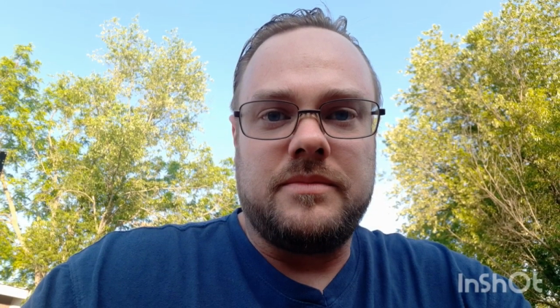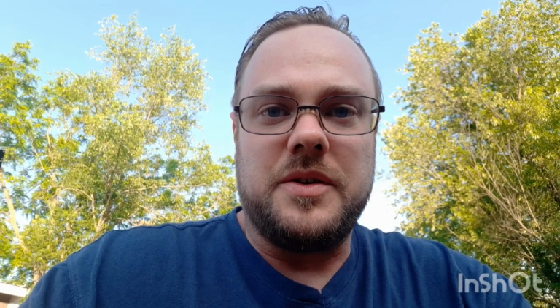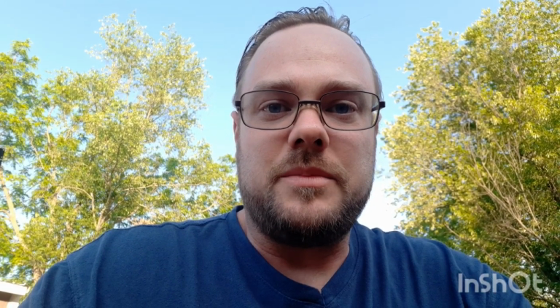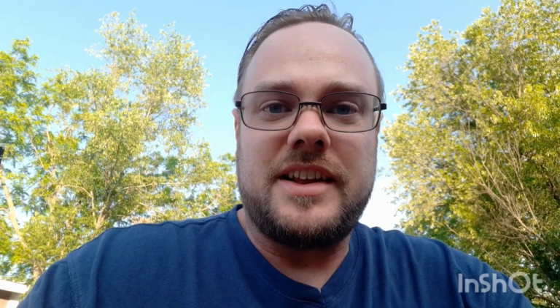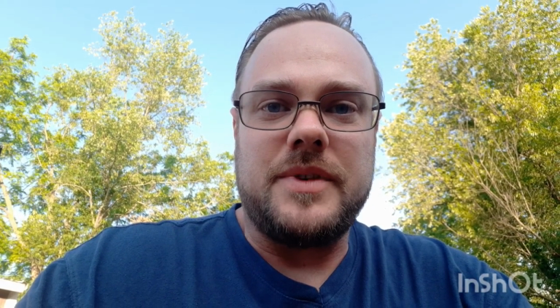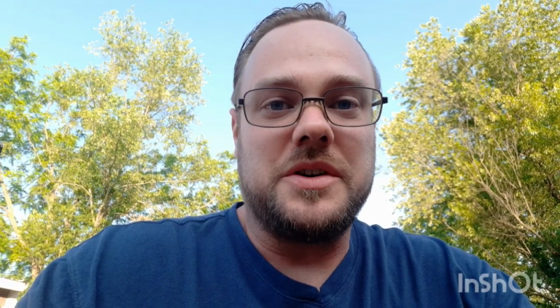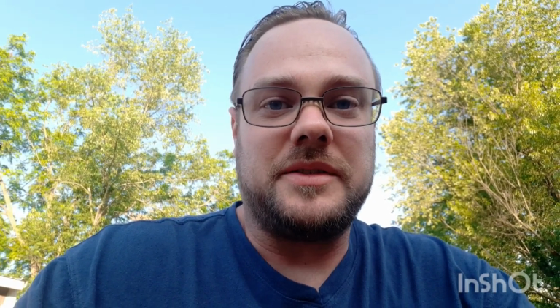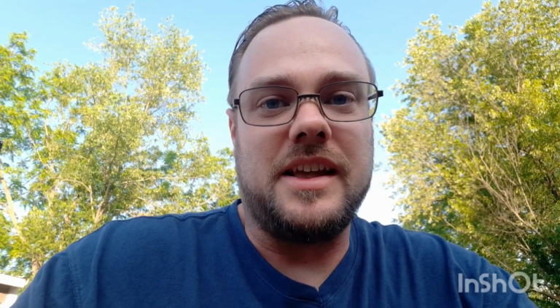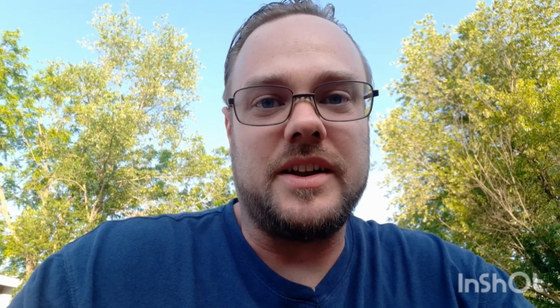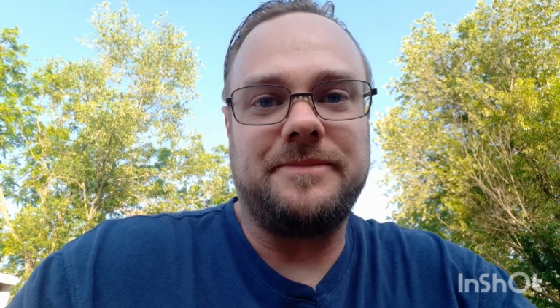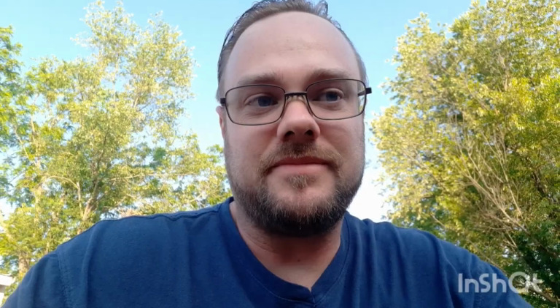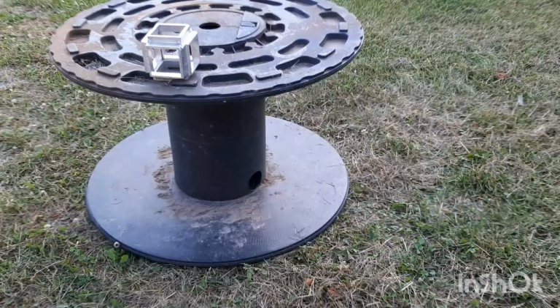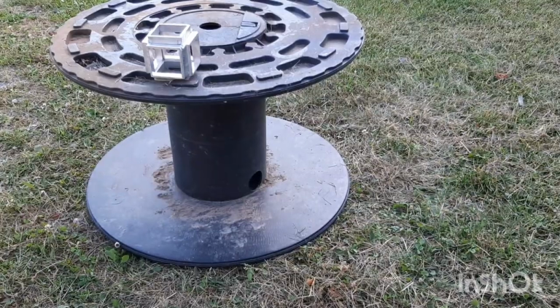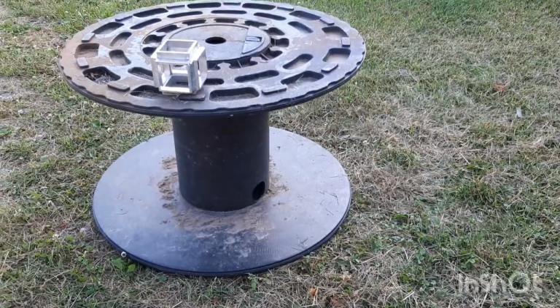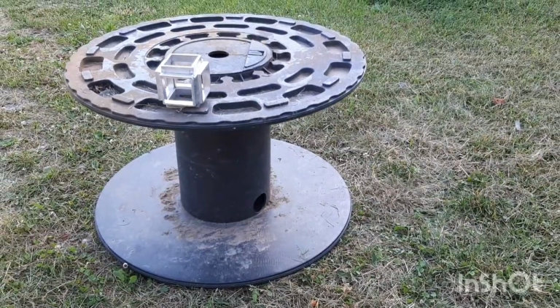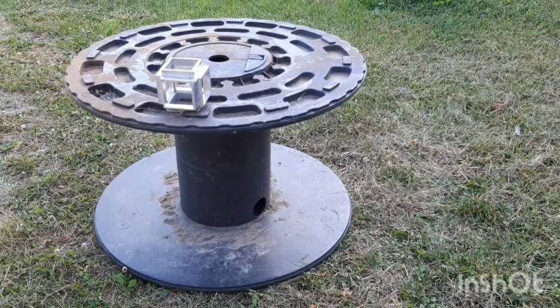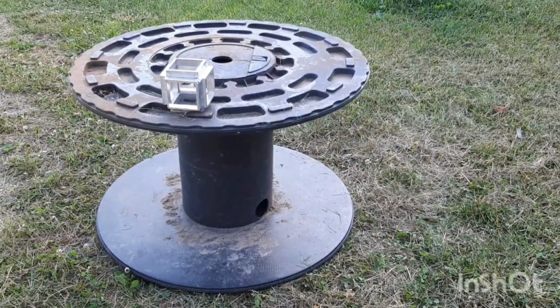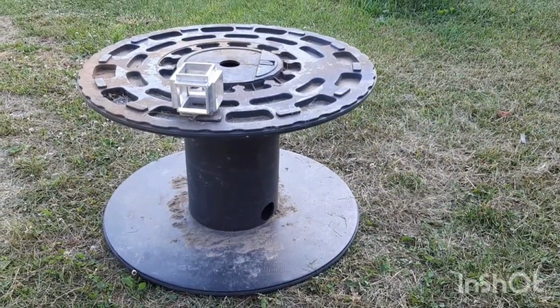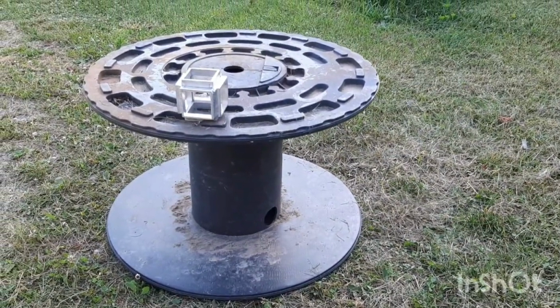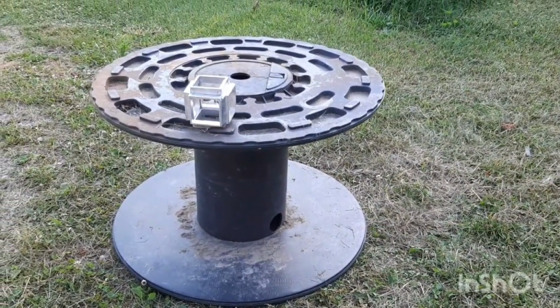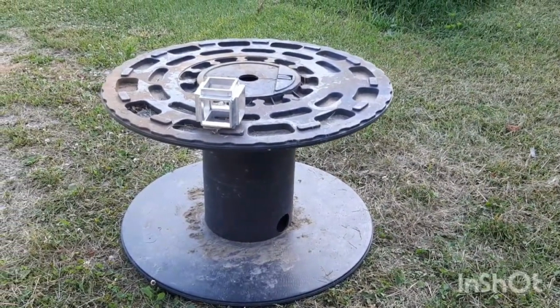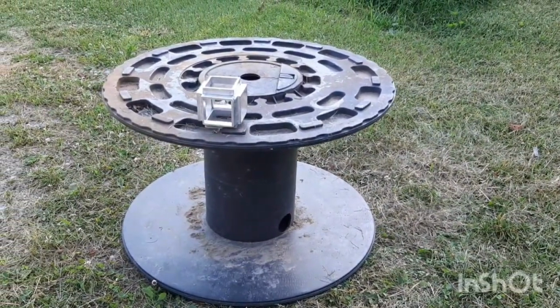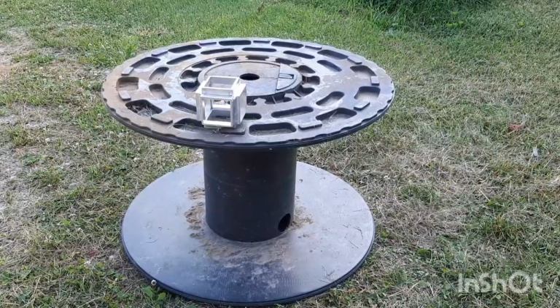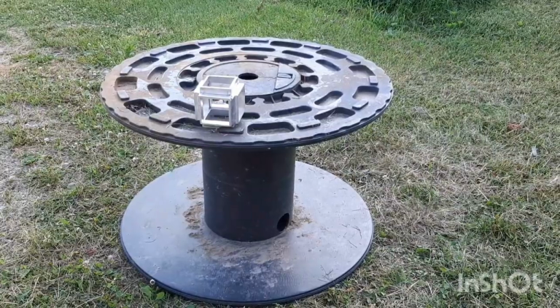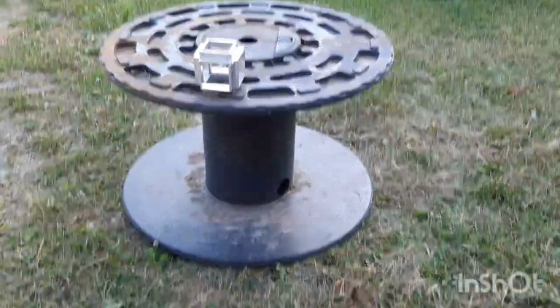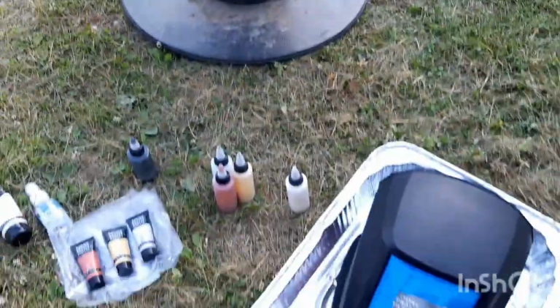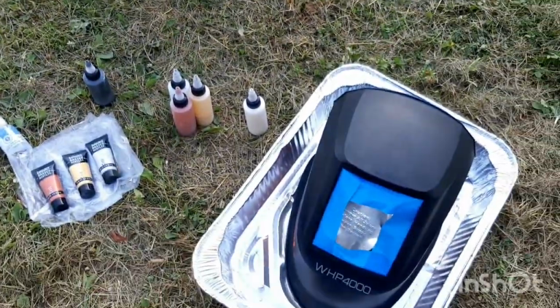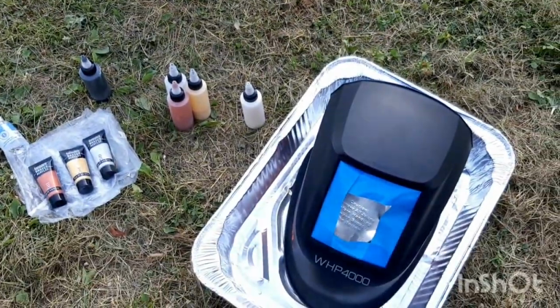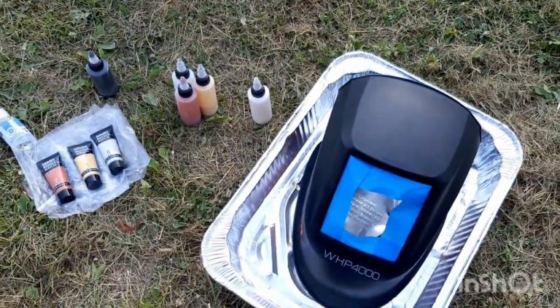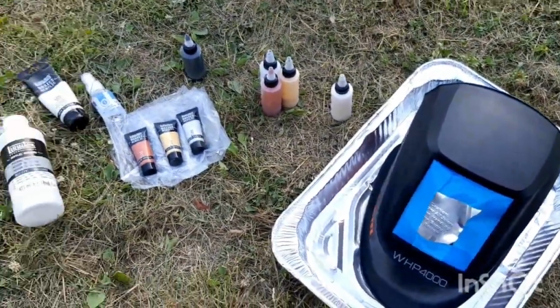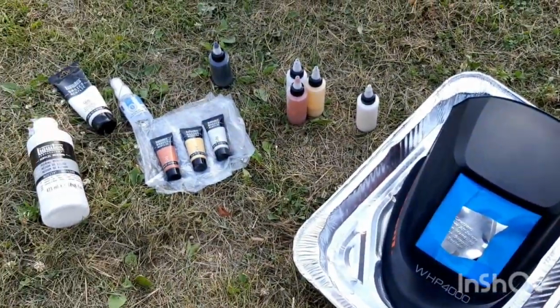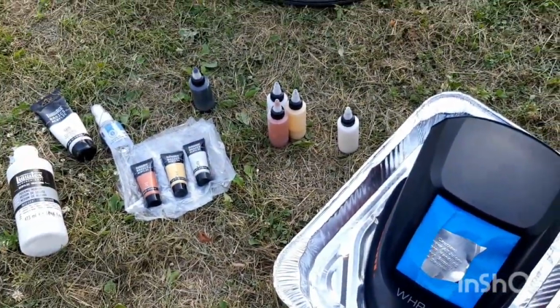Please don't laugh at my setup — if it works, you can't laugh at it, right? I've got a spool with a little thing I cobbled together at work to hold my camera up to hopefully give you a good view of the results.